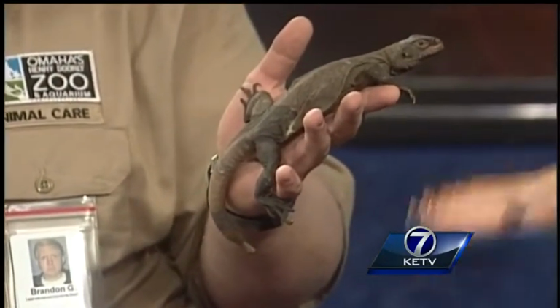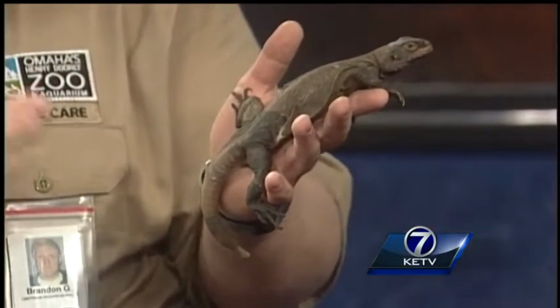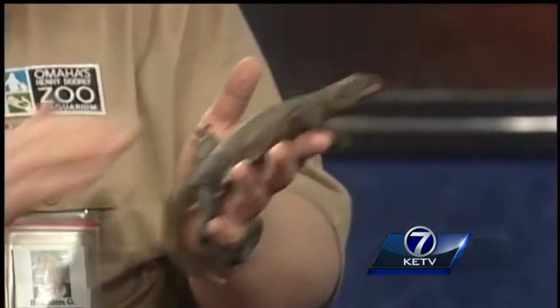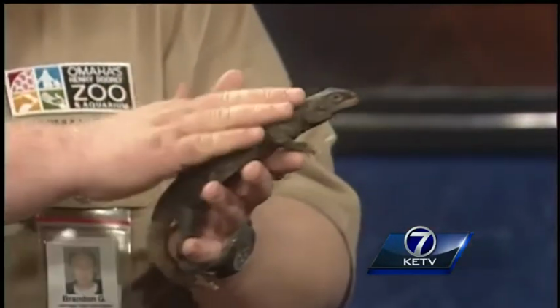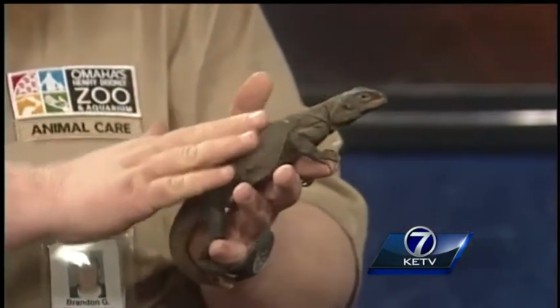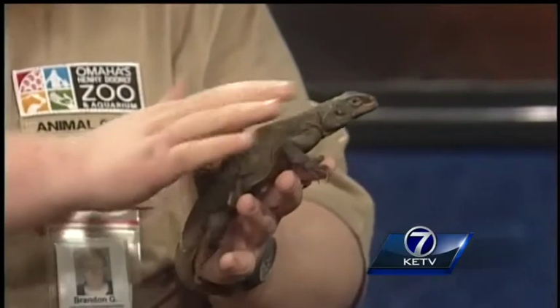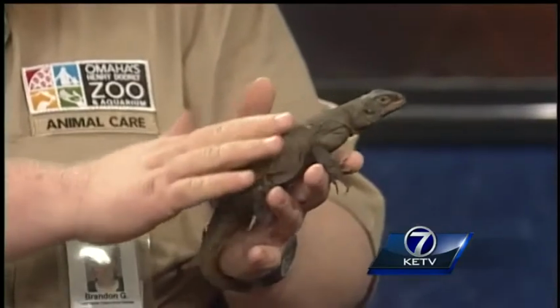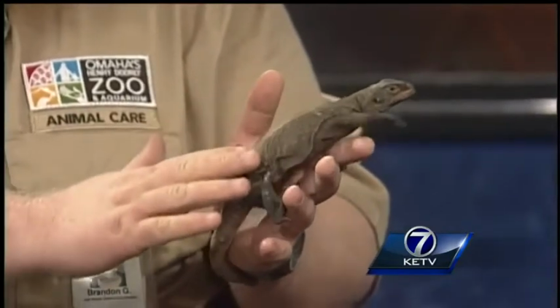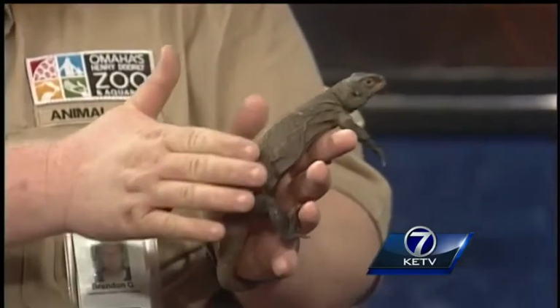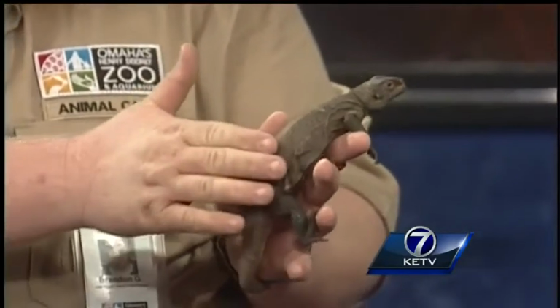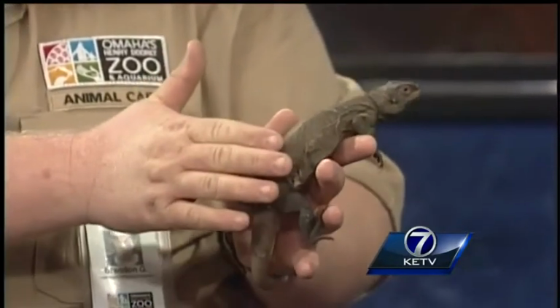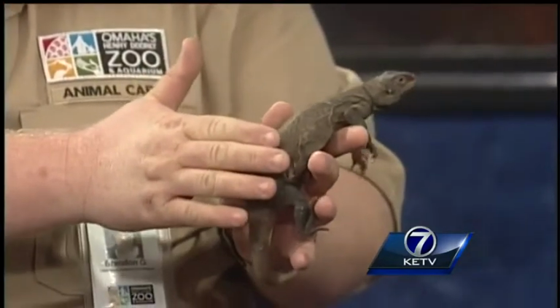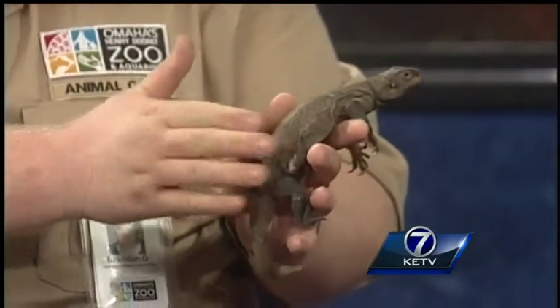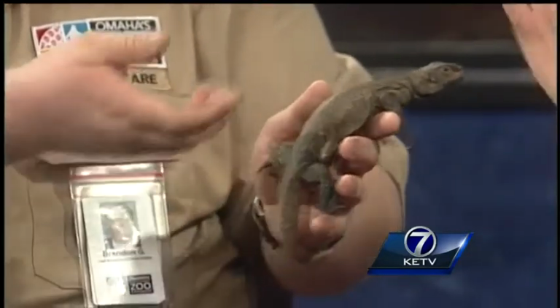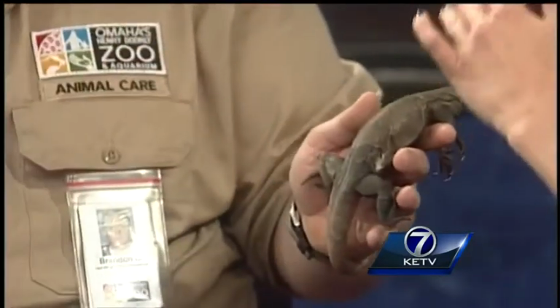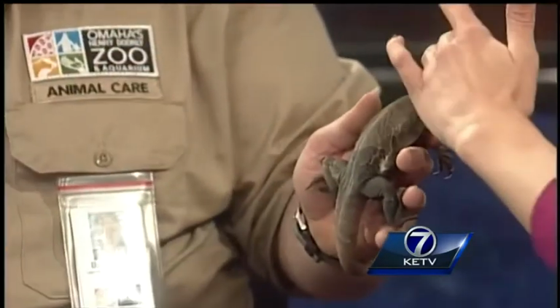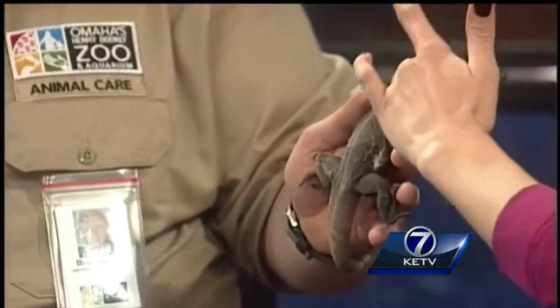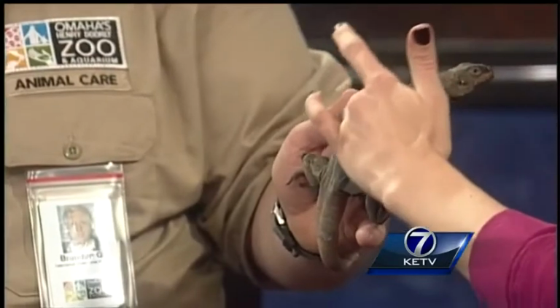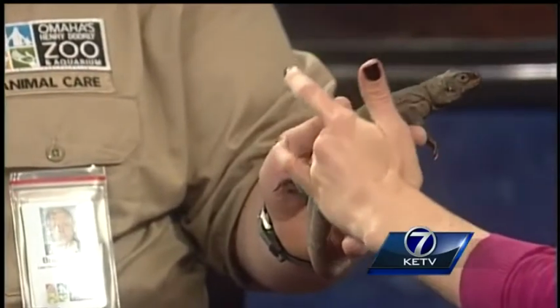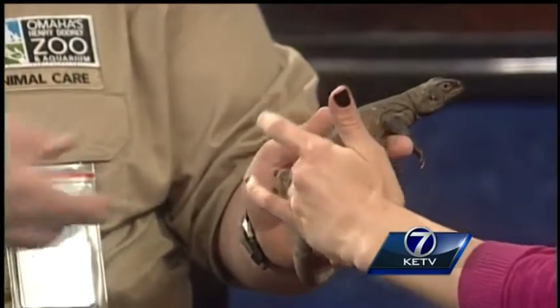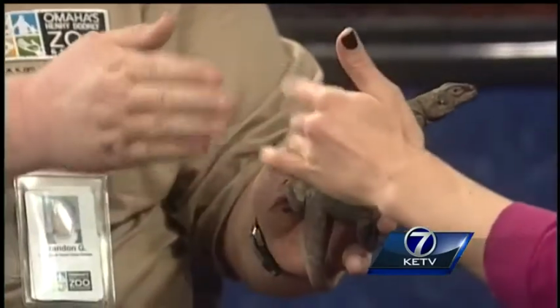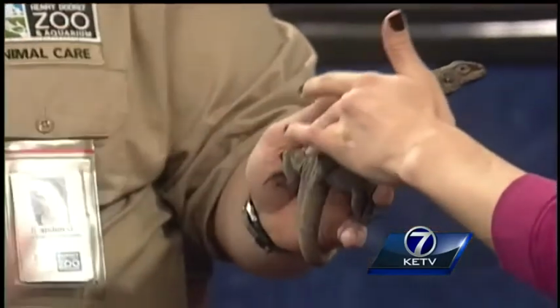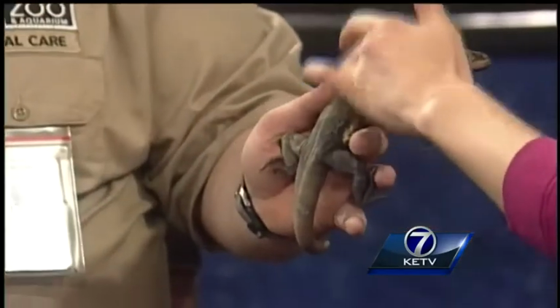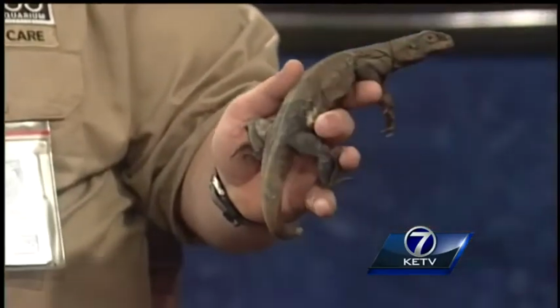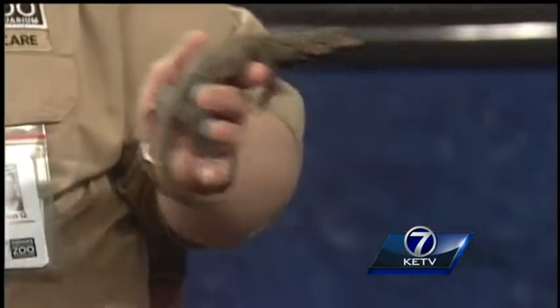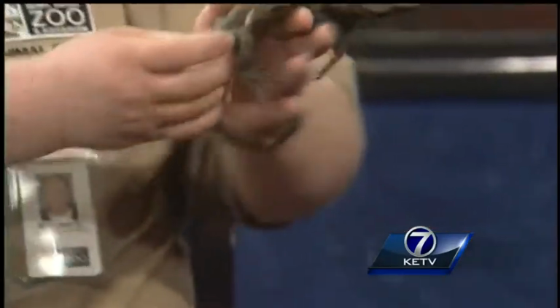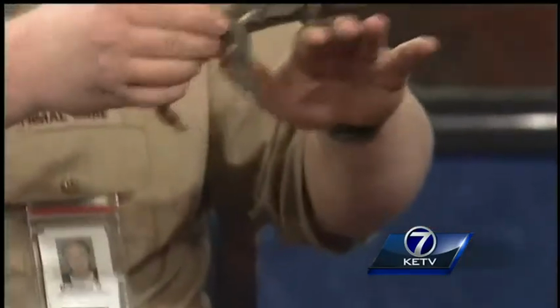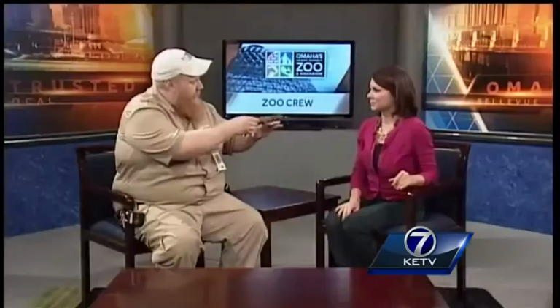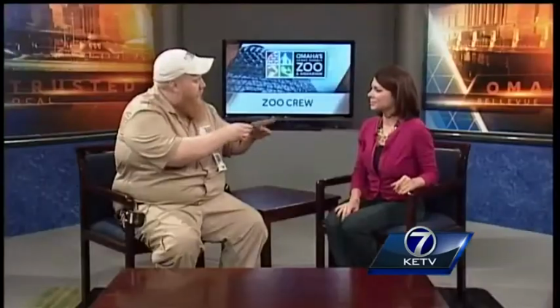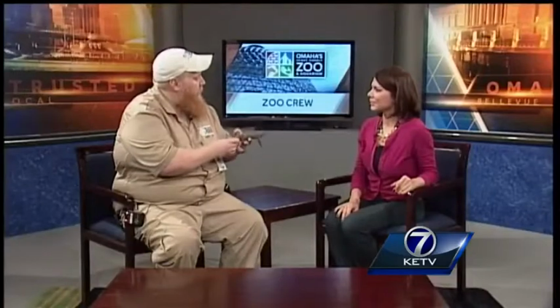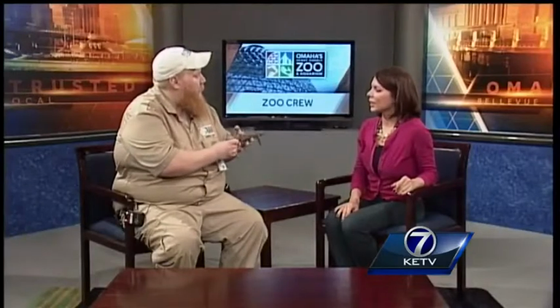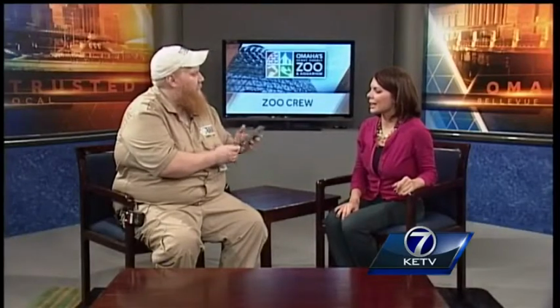You can see them flatten out. If you pet them one way, the scales are pretty smooth, but if you go backwards, it's like sandpaper. So if a predator were to try to take them out of the rocks, it's not going to work.